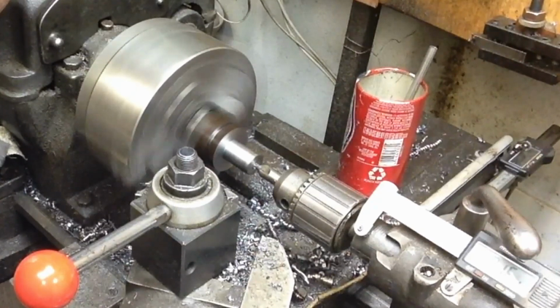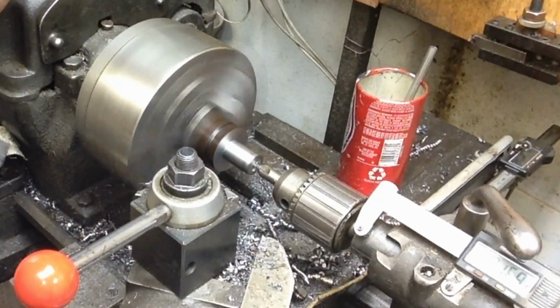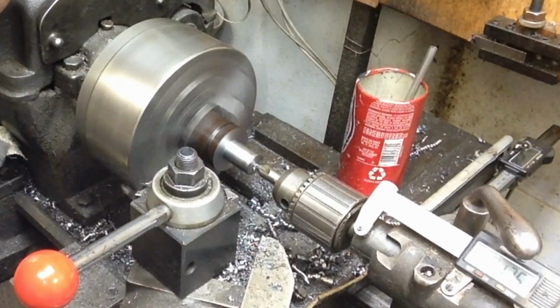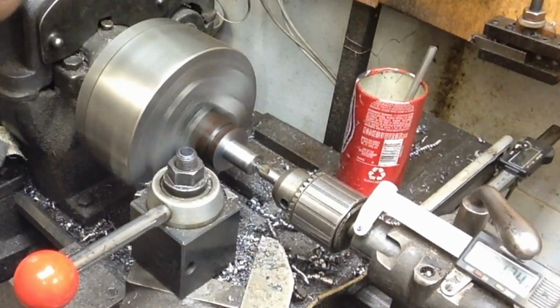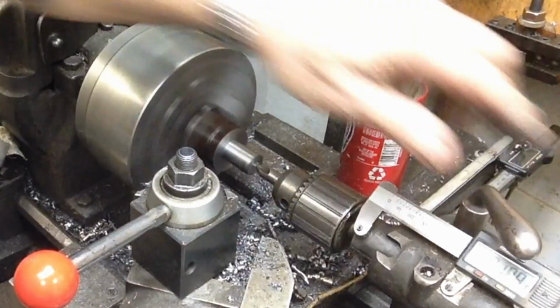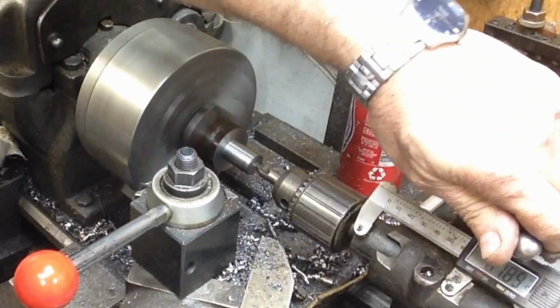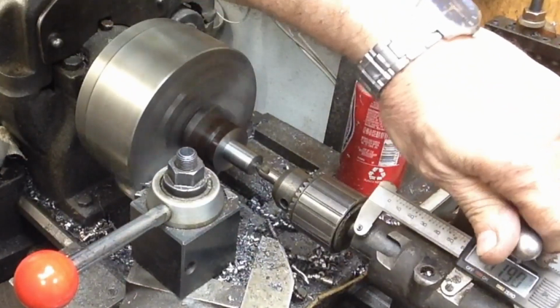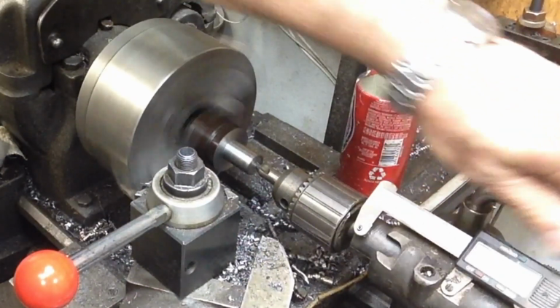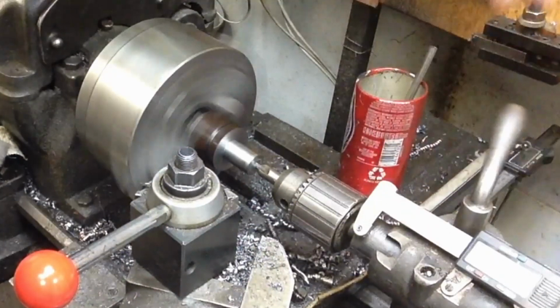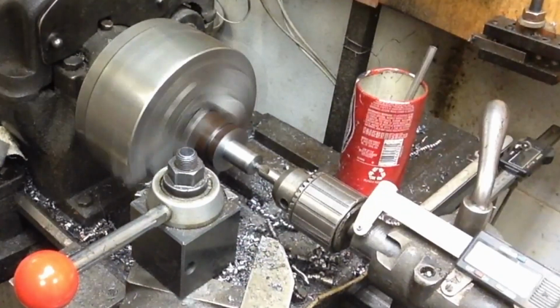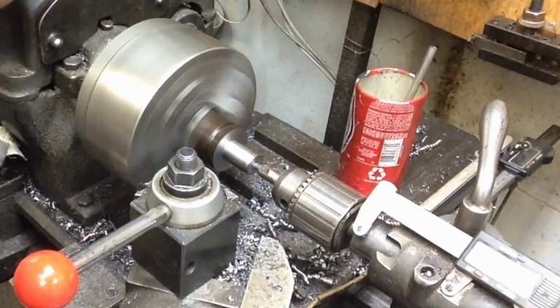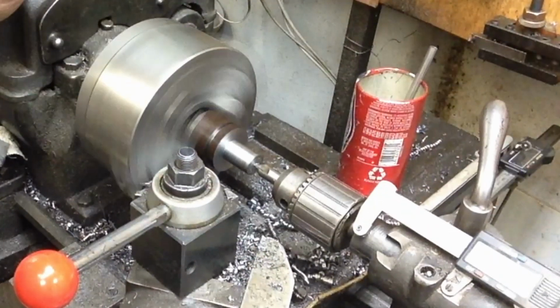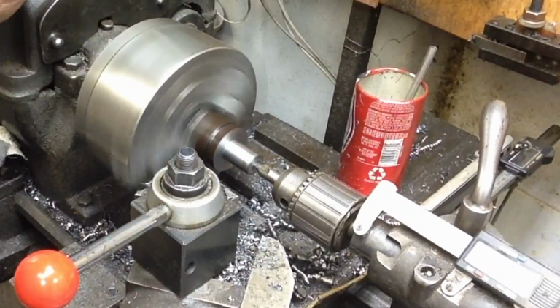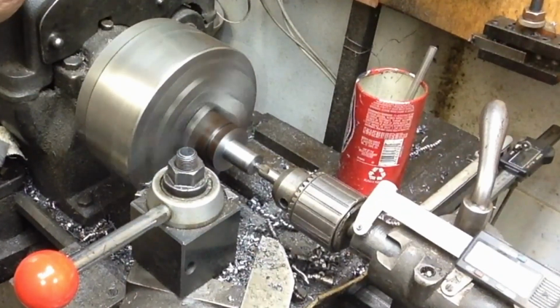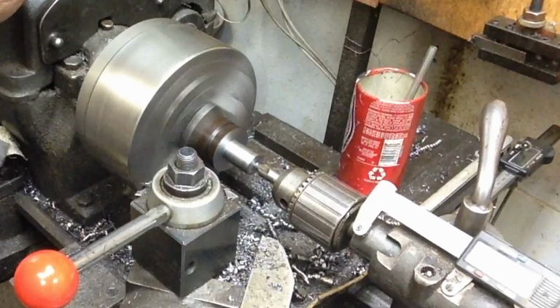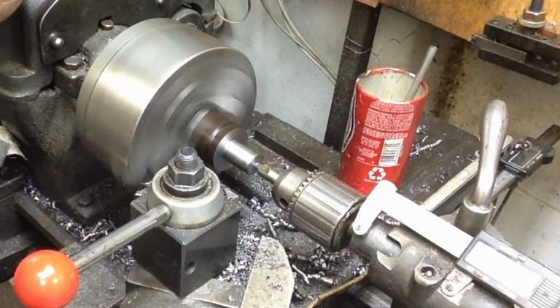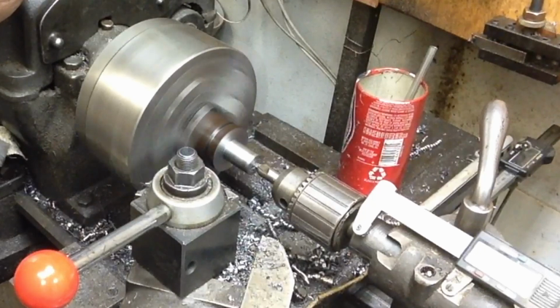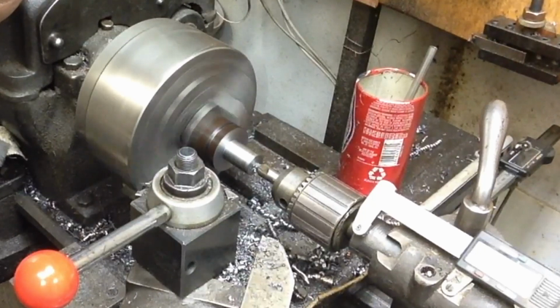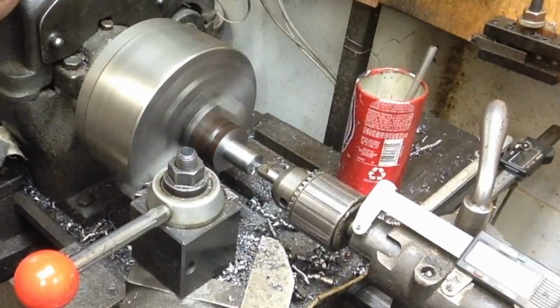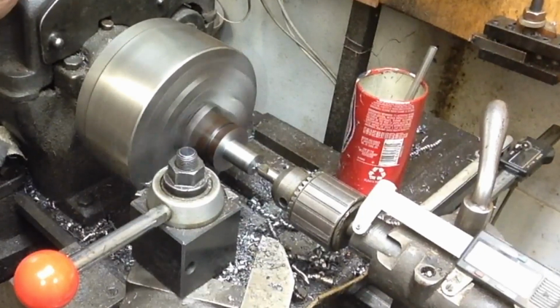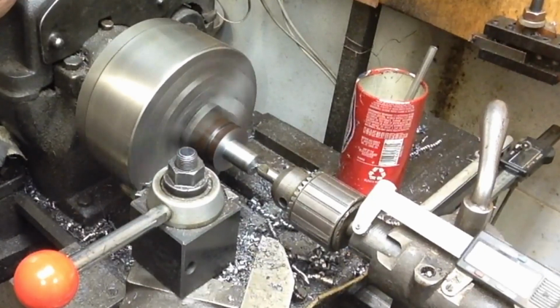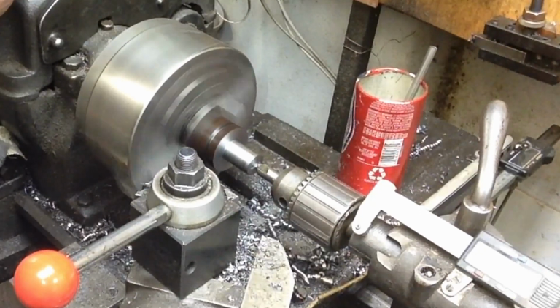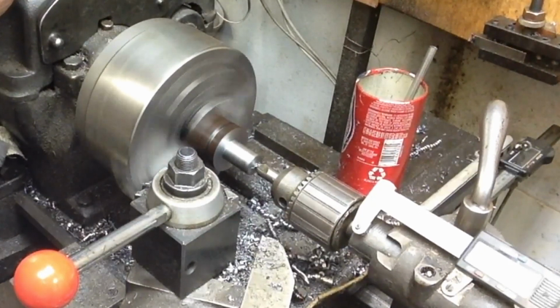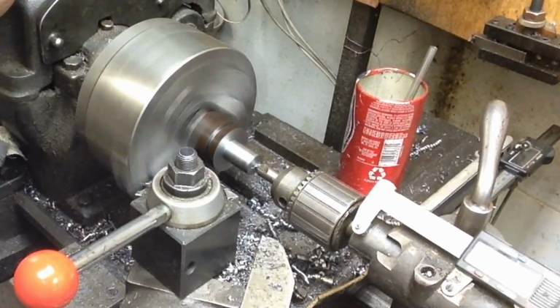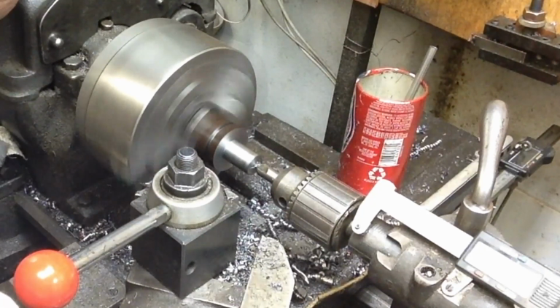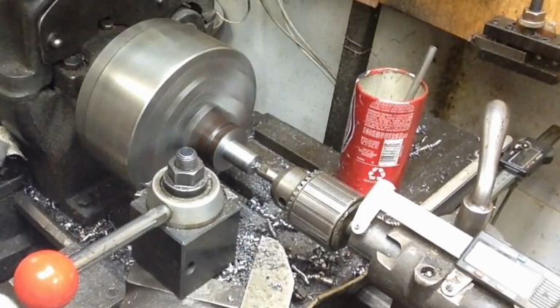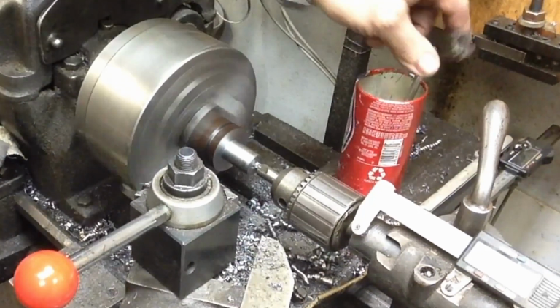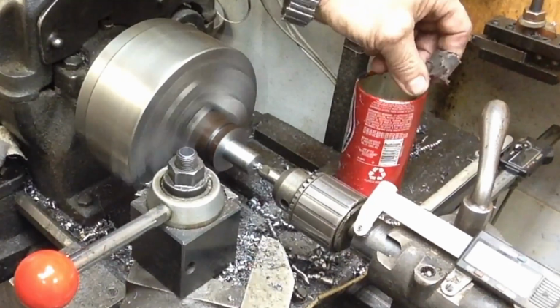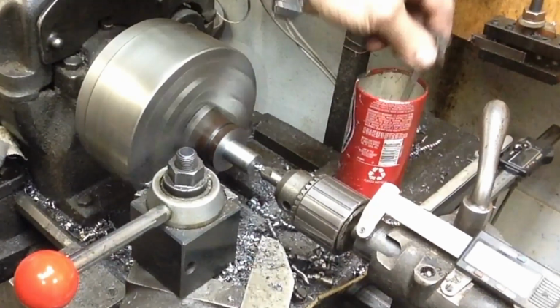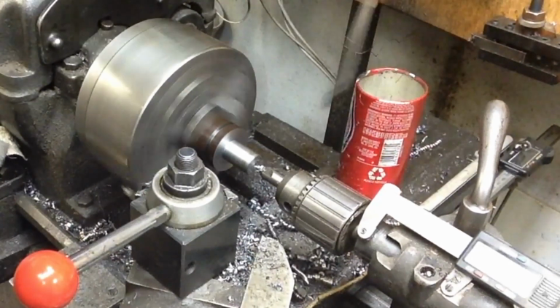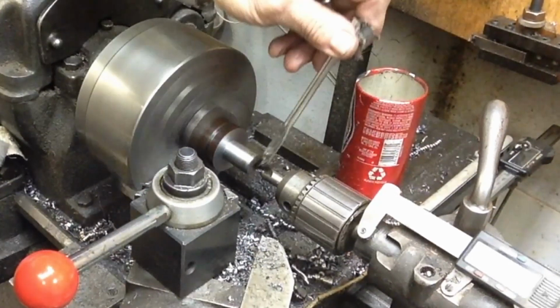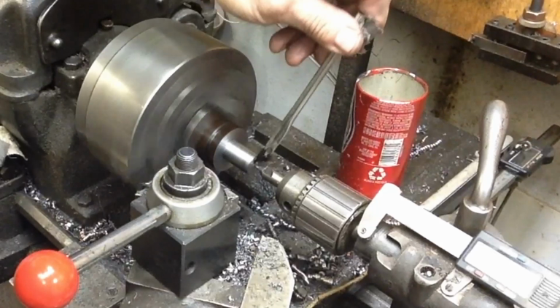So we'll go ahead and drill this one out and see what we can come up with here. This is the fourth one we're doing, so I've only got one more after this one.